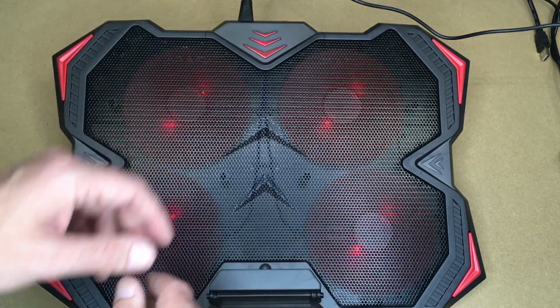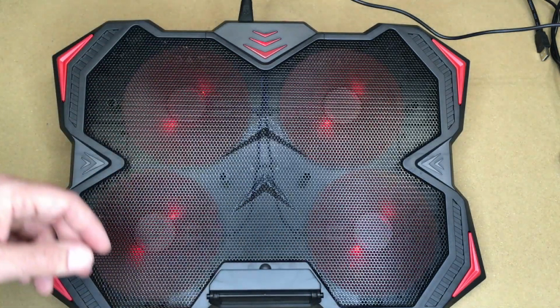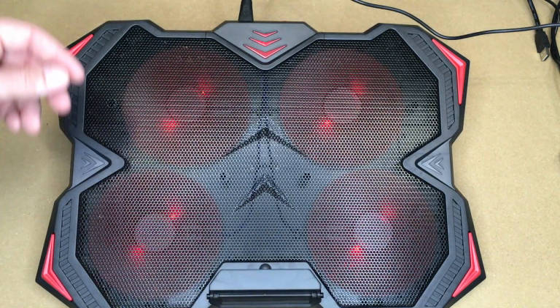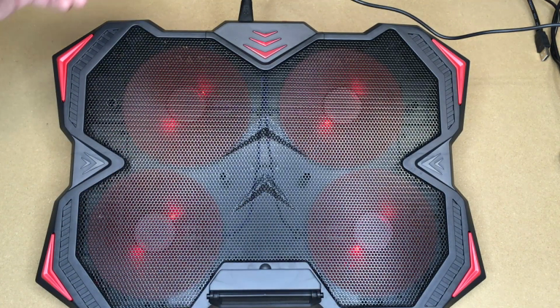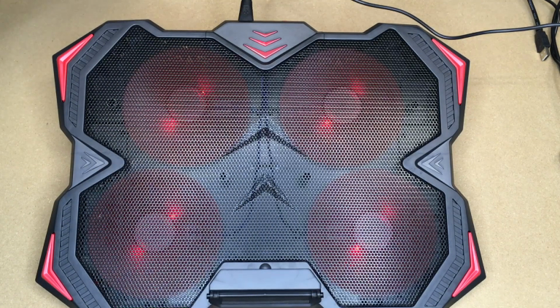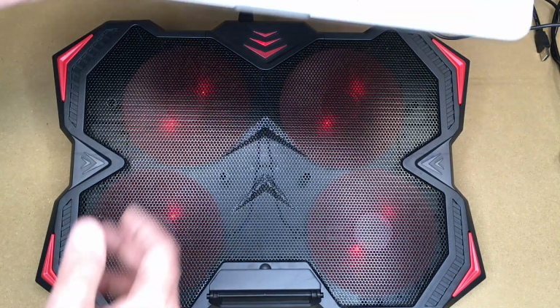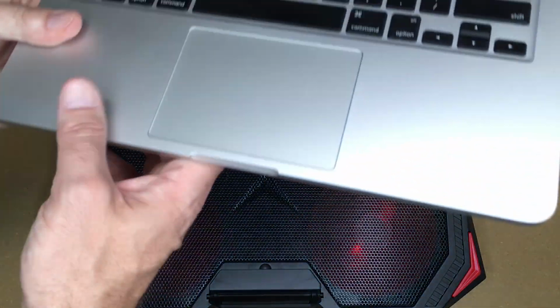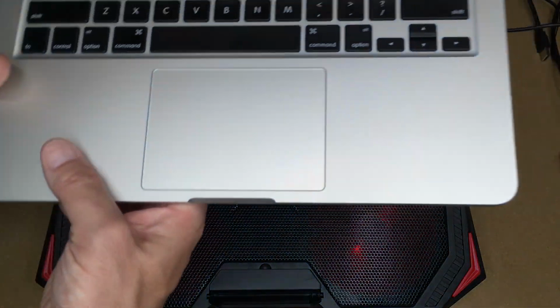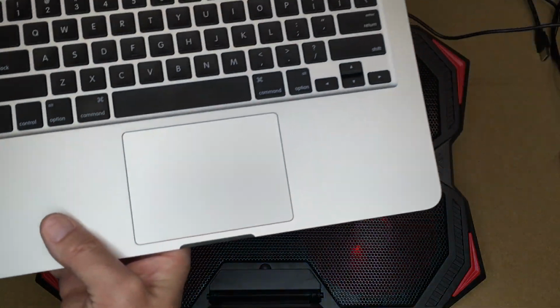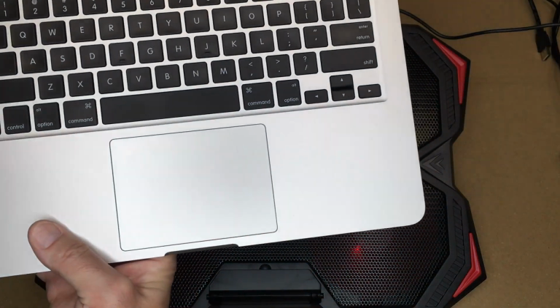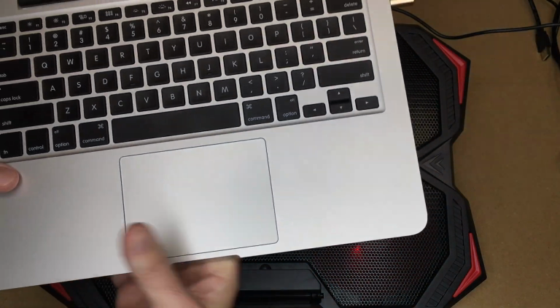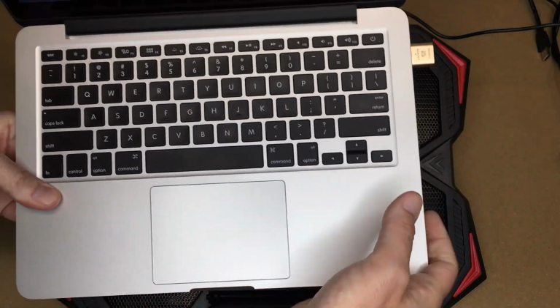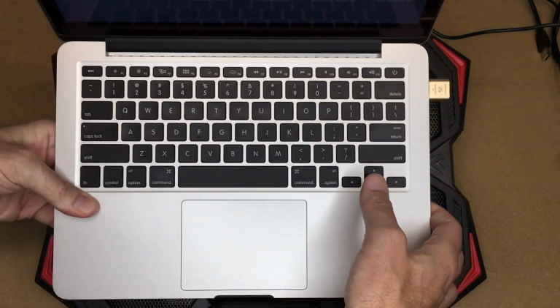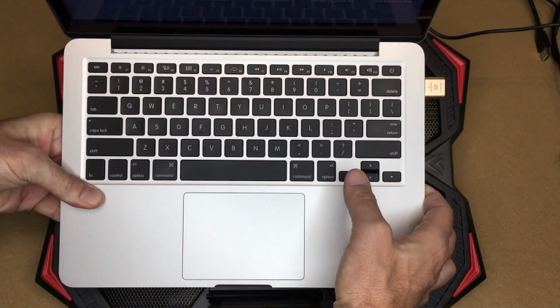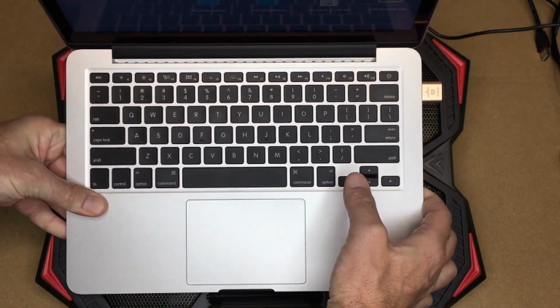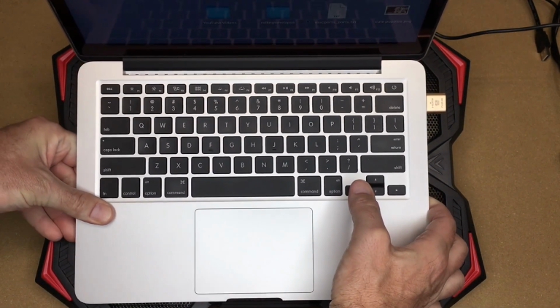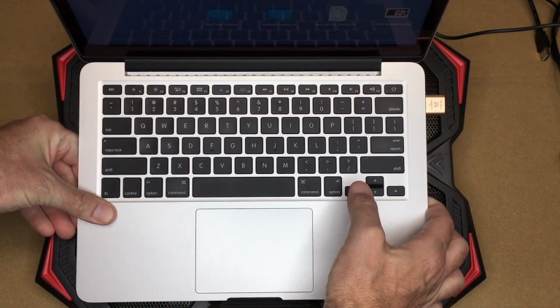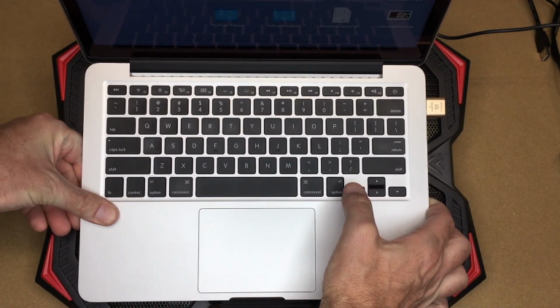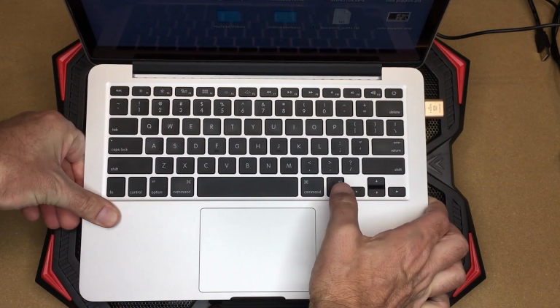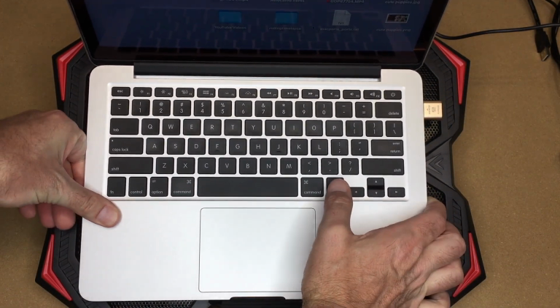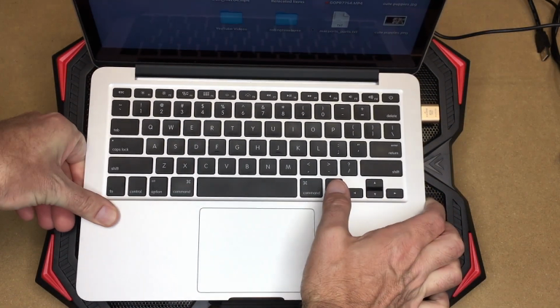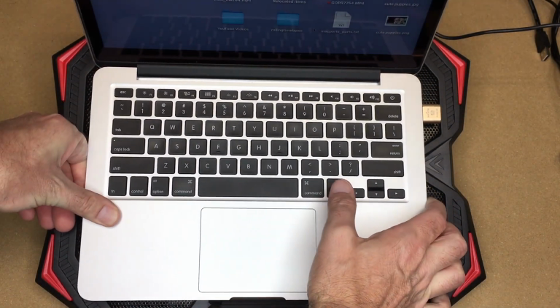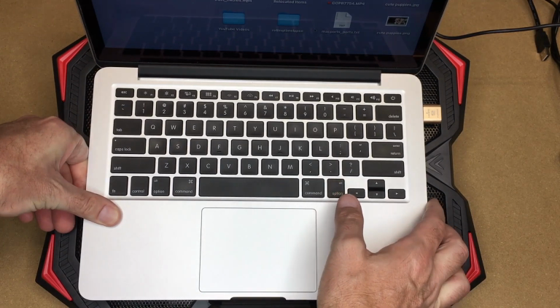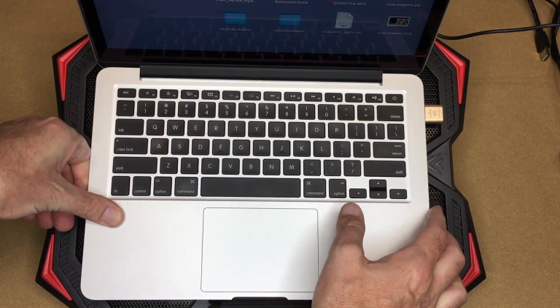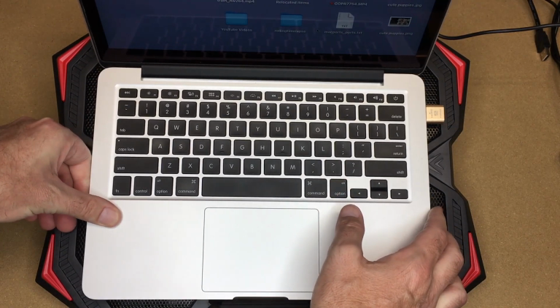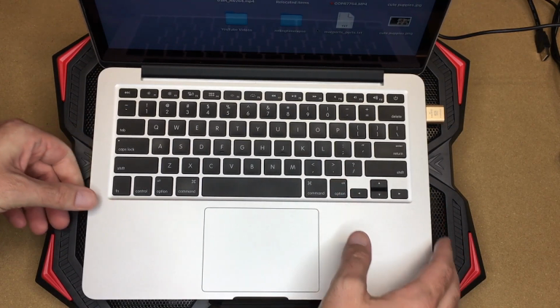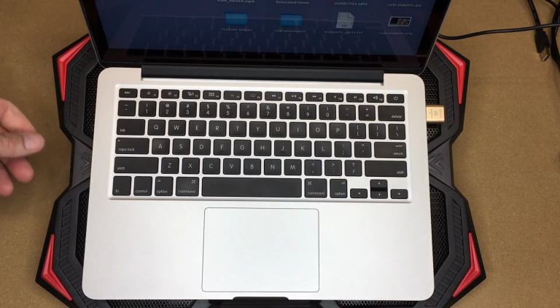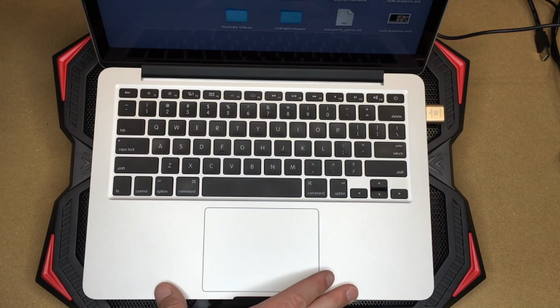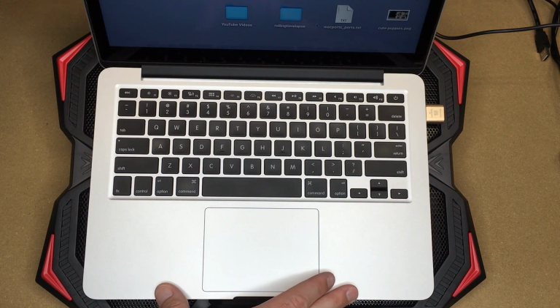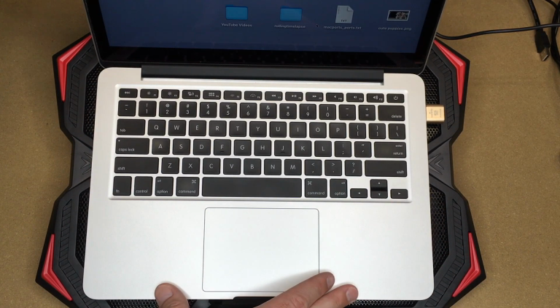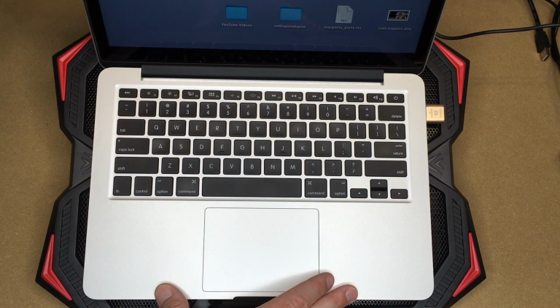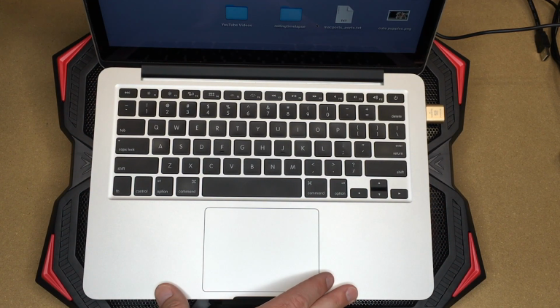Now I'll mount my laptop on here. This is a smaller laptop — a 2015 MacBook Pro — but you can put a much larger laptop on here, up to a 17 inch. And that fits on there very nicely.